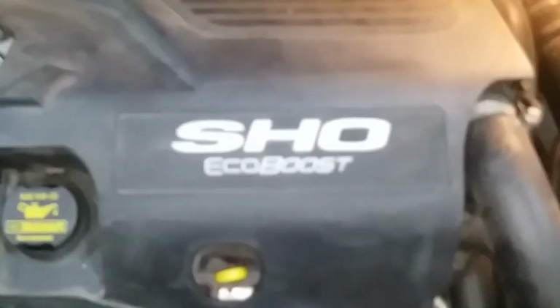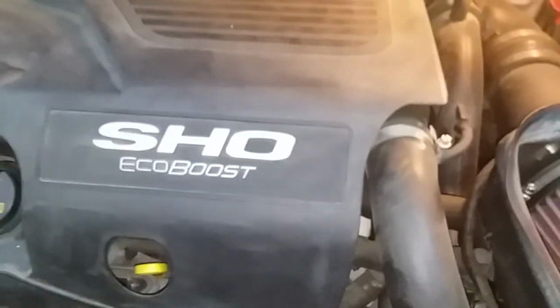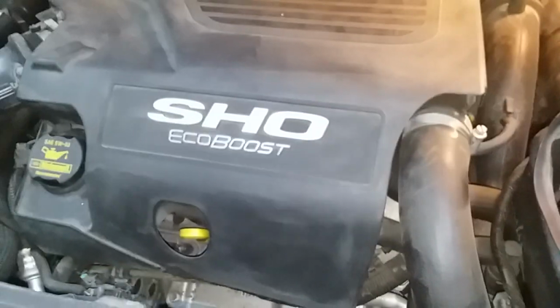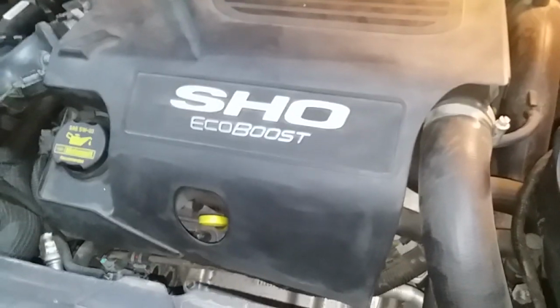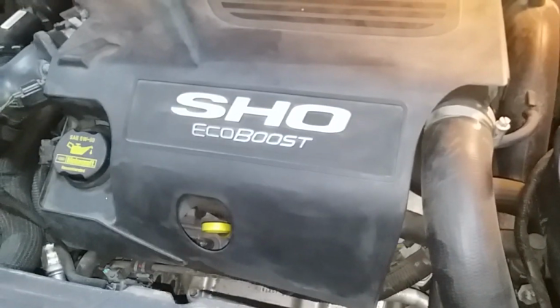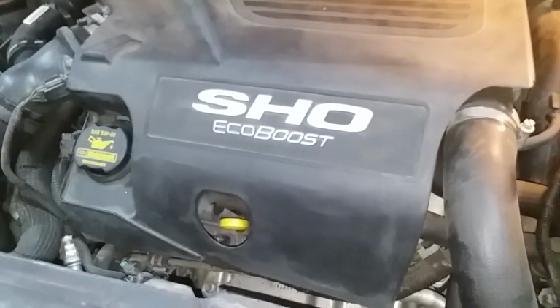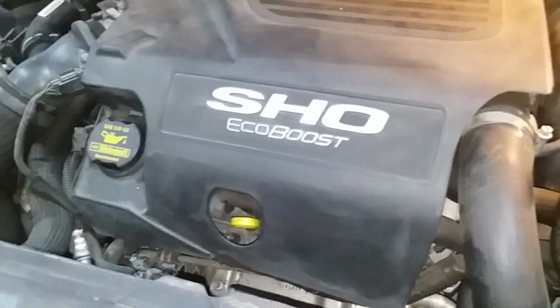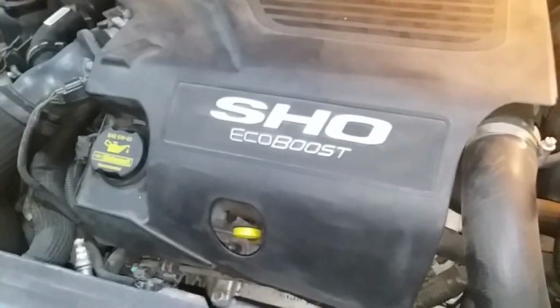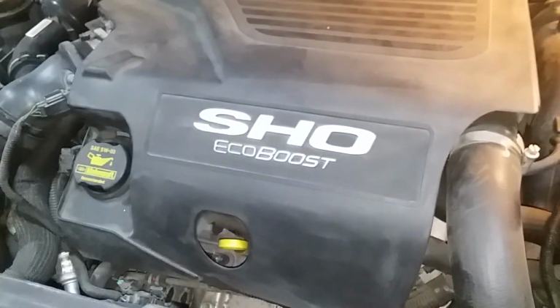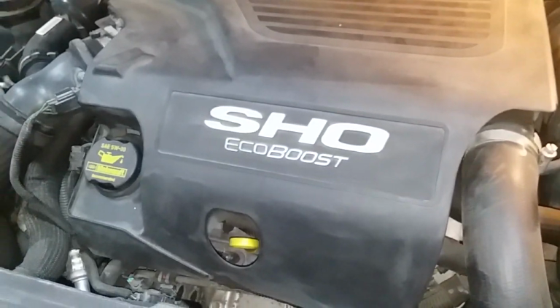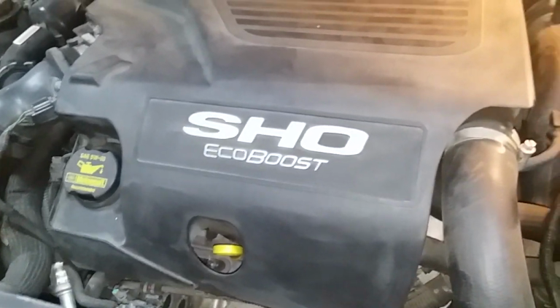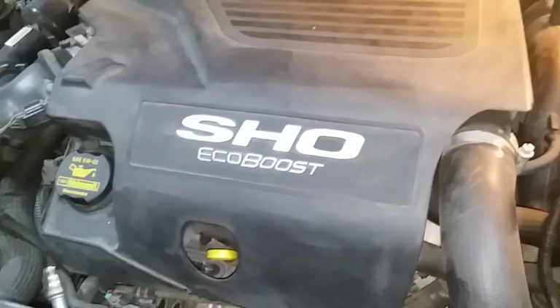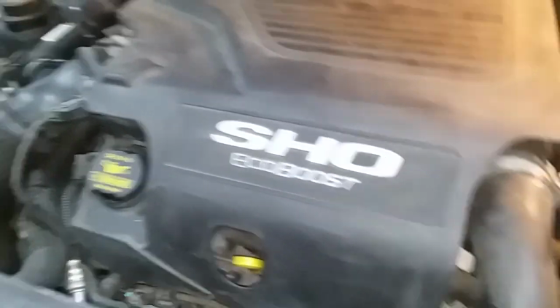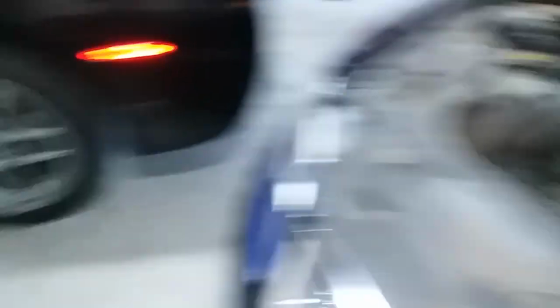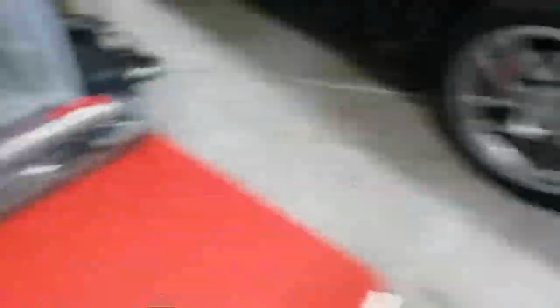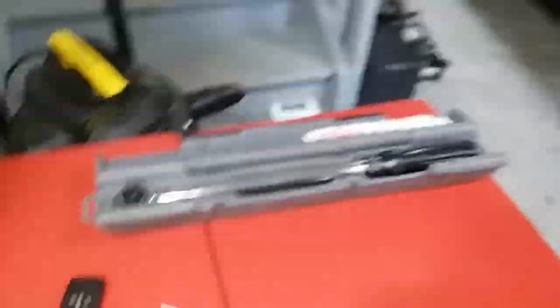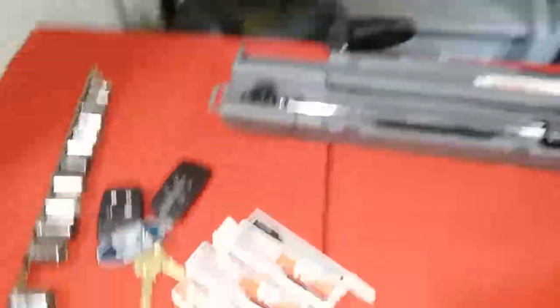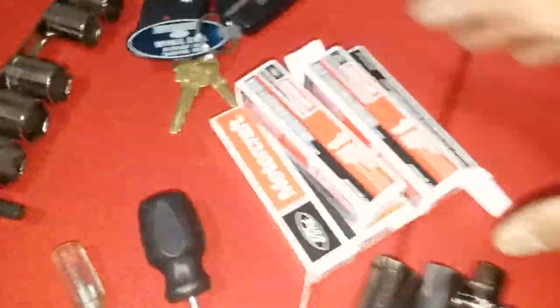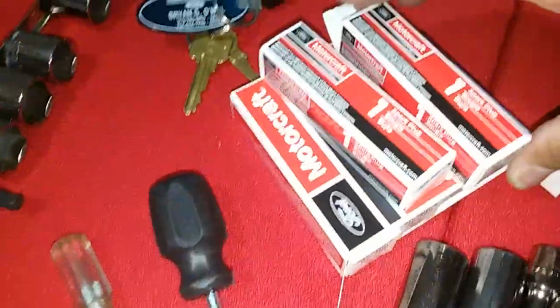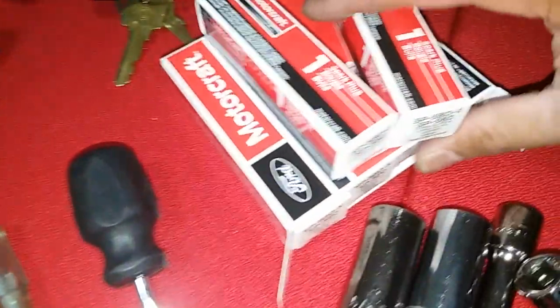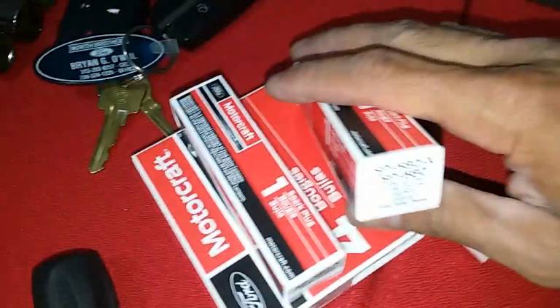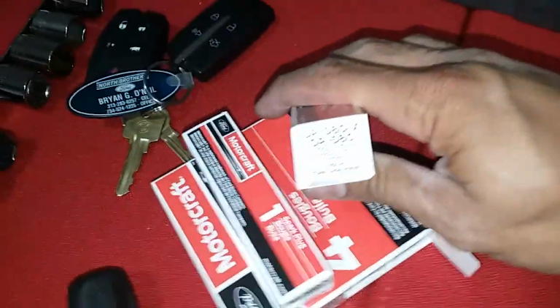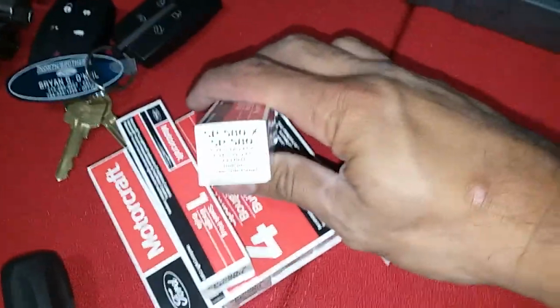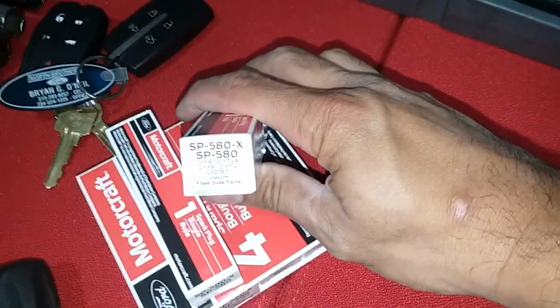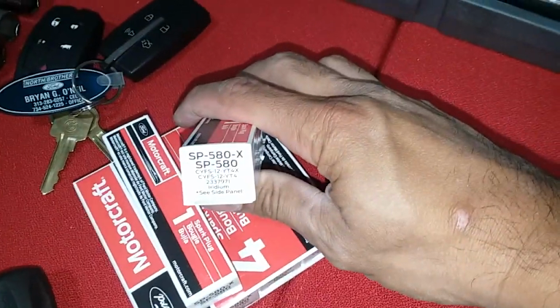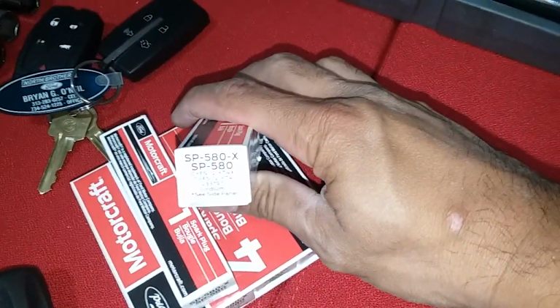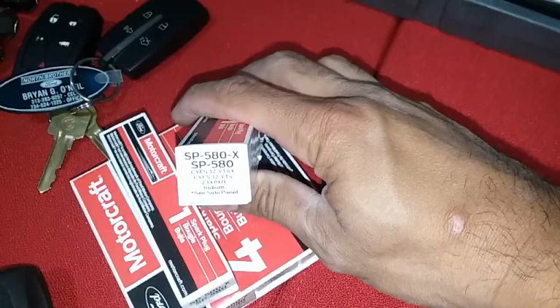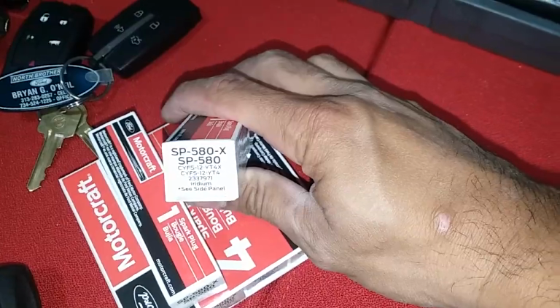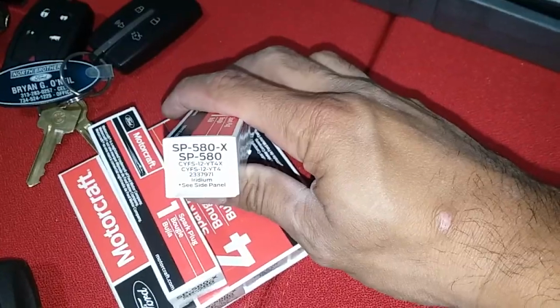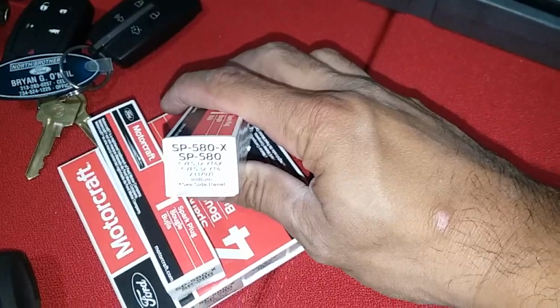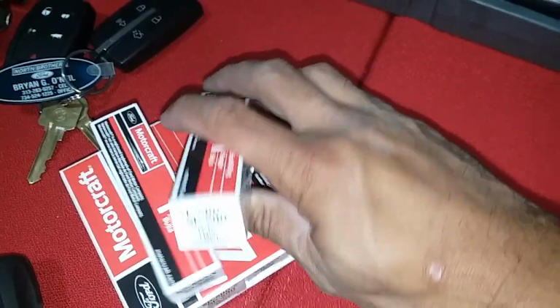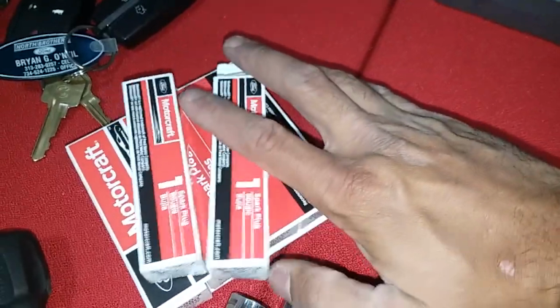2010 Ford Taurus SHO. Gonna change the spark plugs. Went with the latest one from Ford, SP580X or SP580.